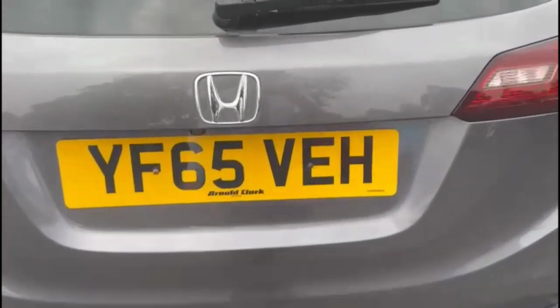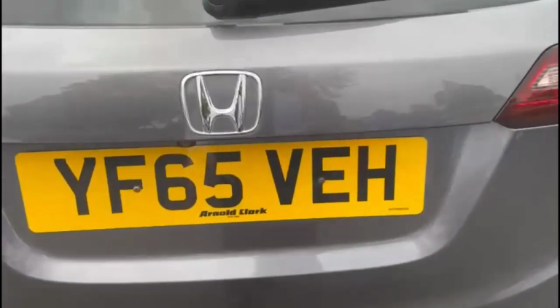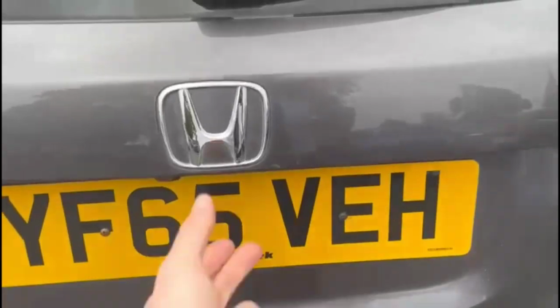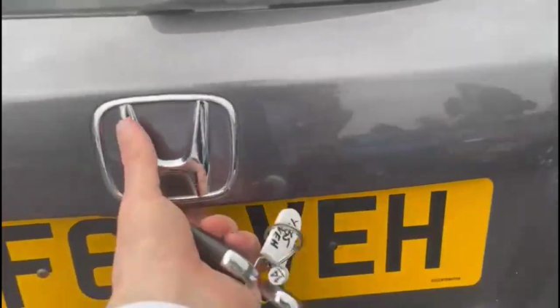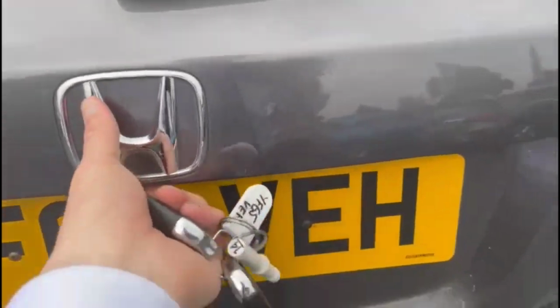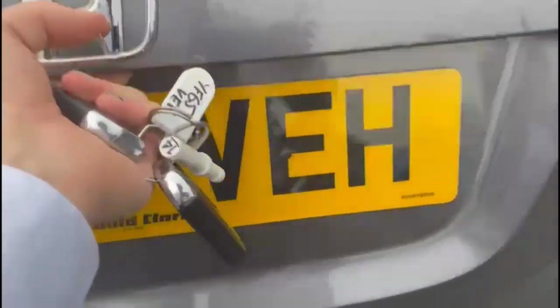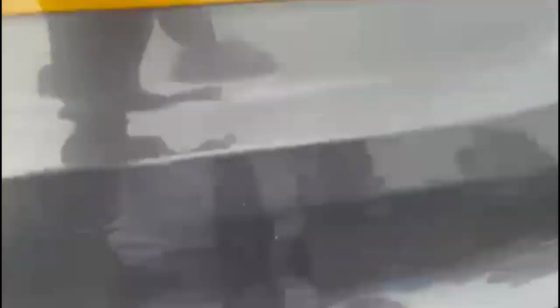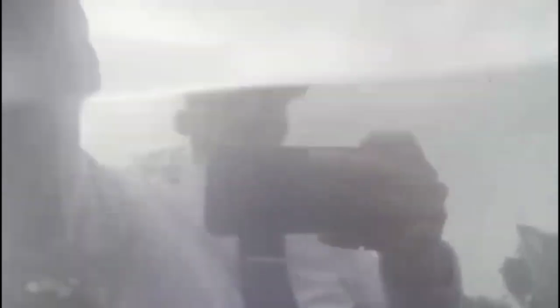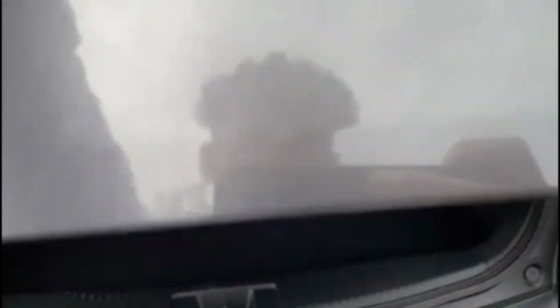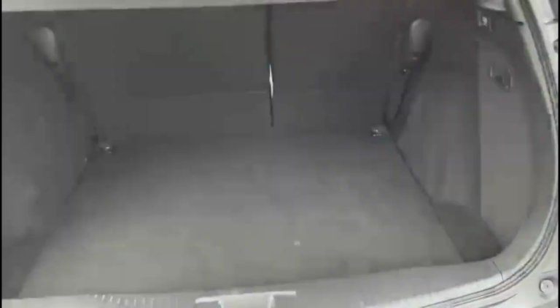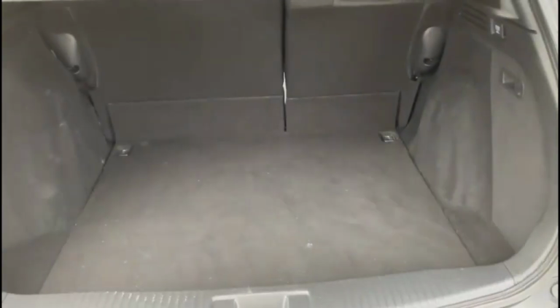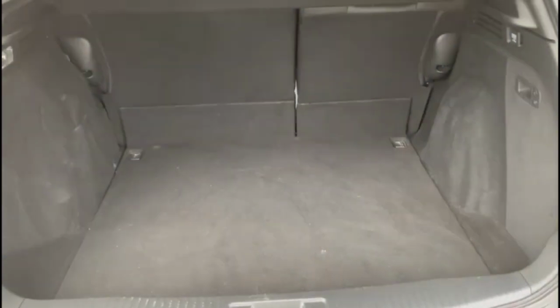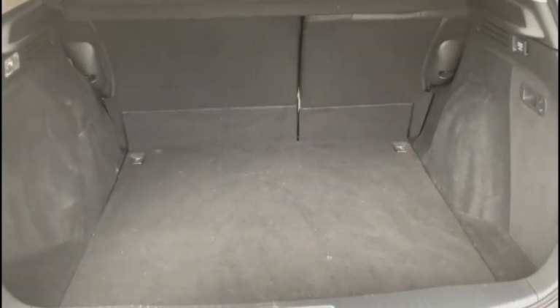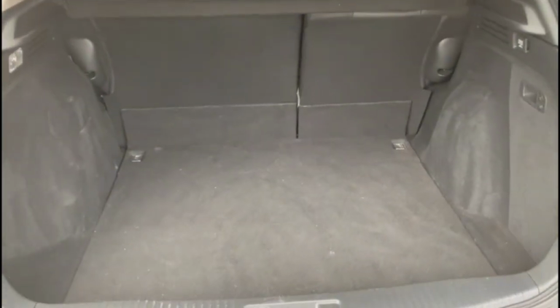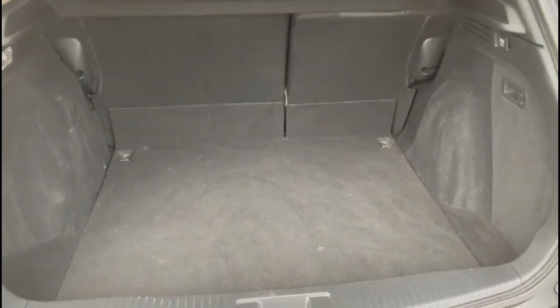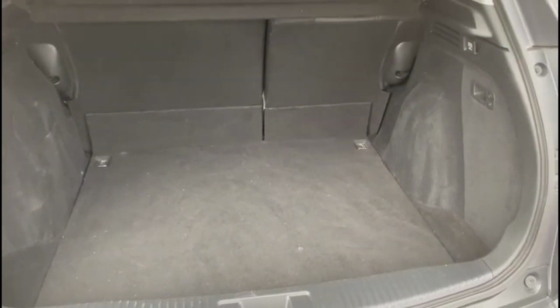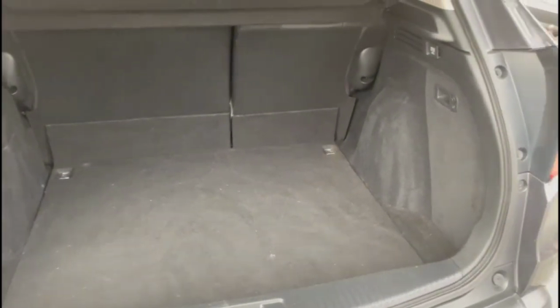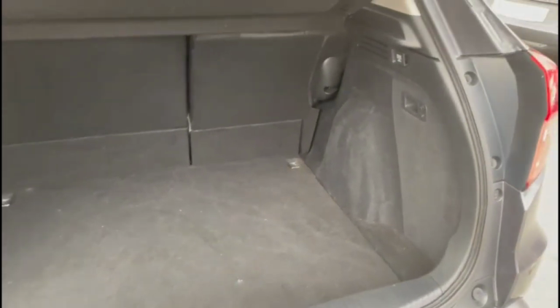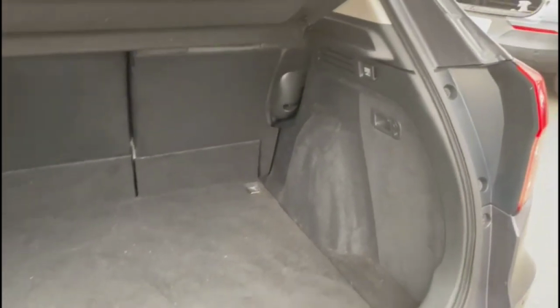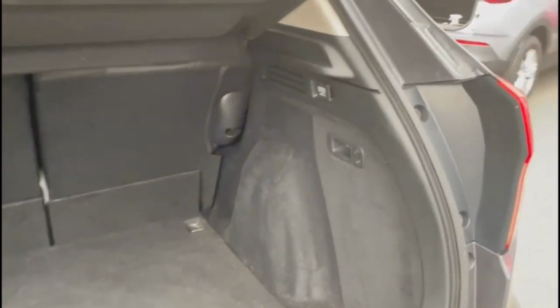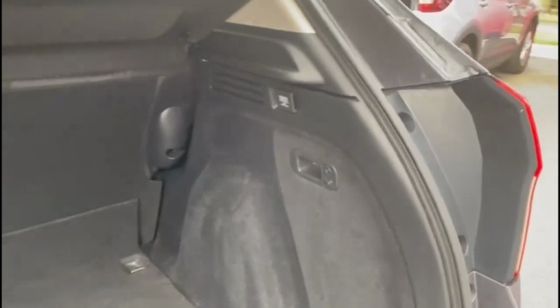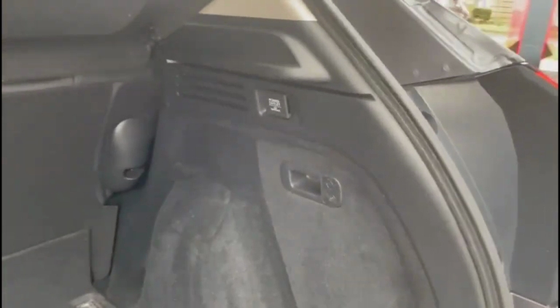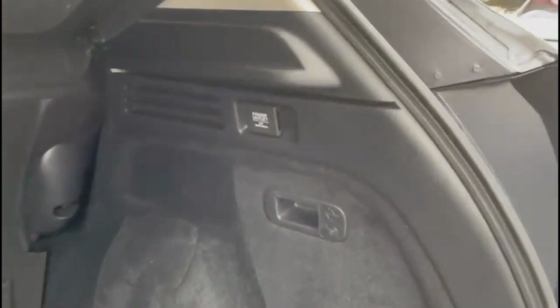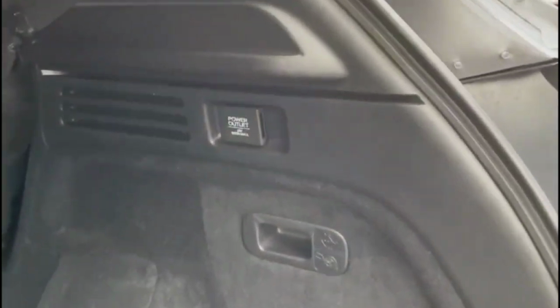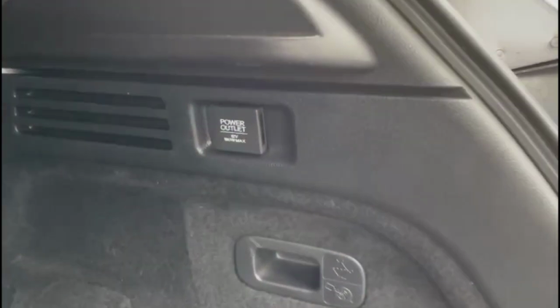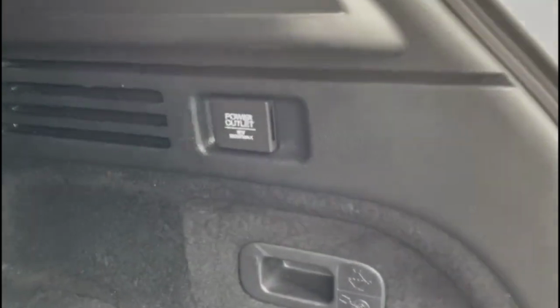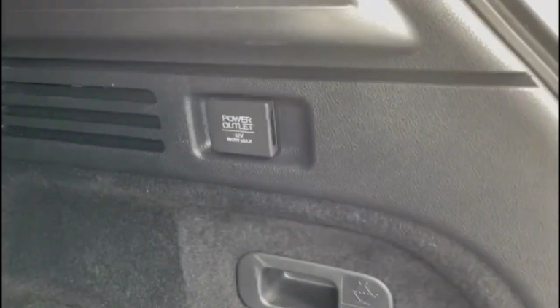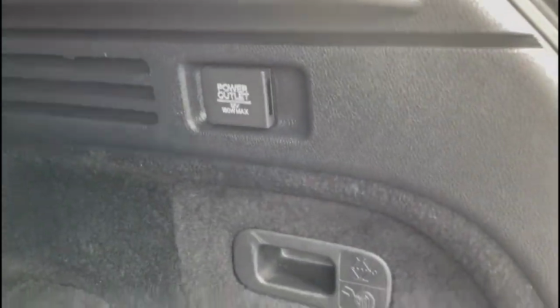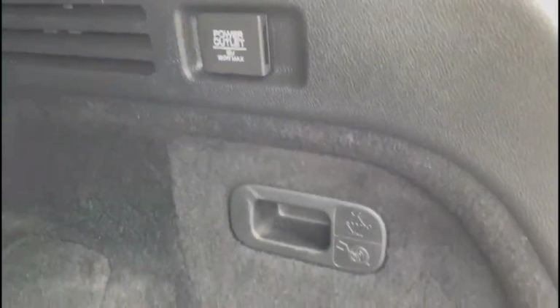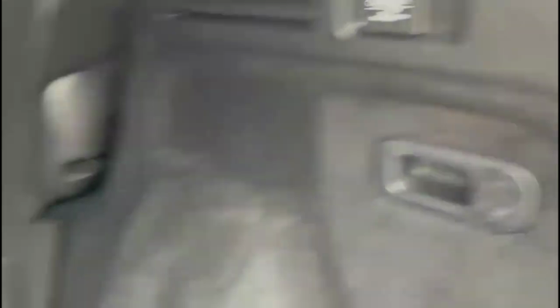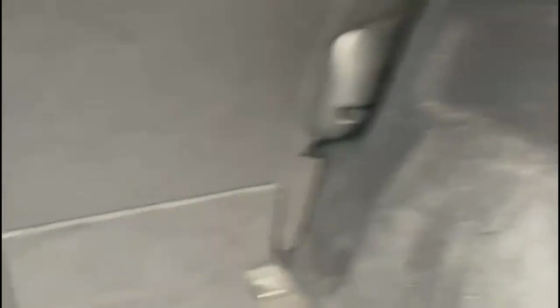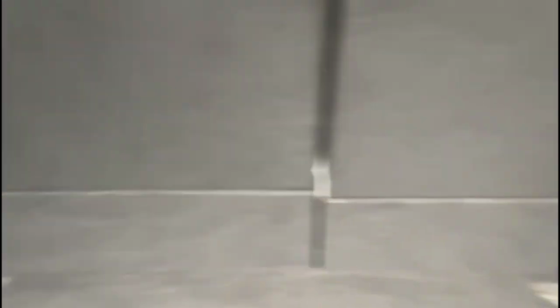With the tailgate open, there is a very spacious boot with 60-40 split folding rear seats and a rear power socket.